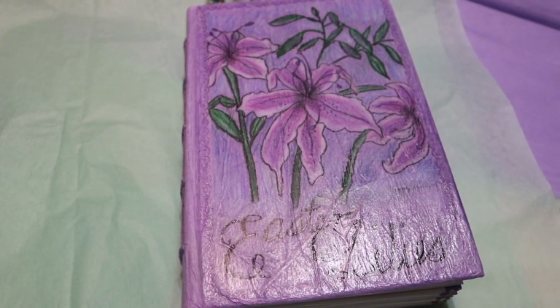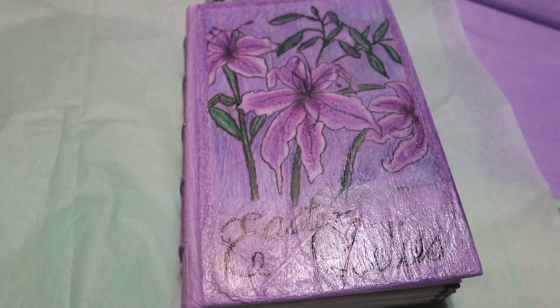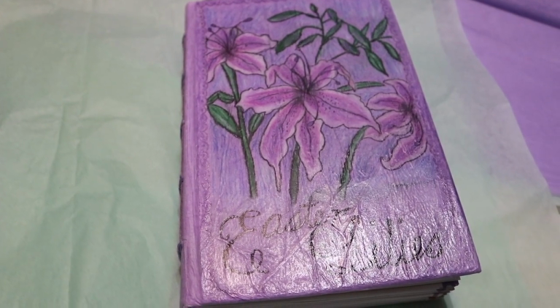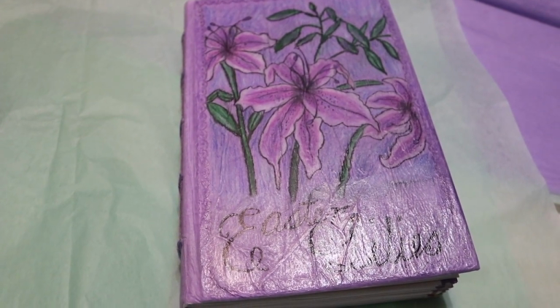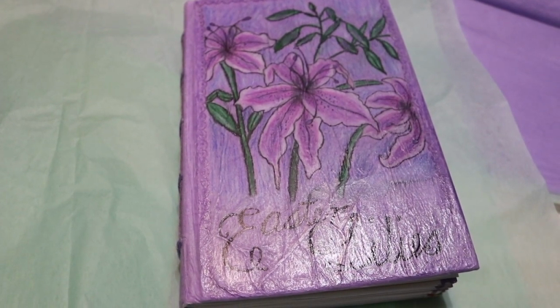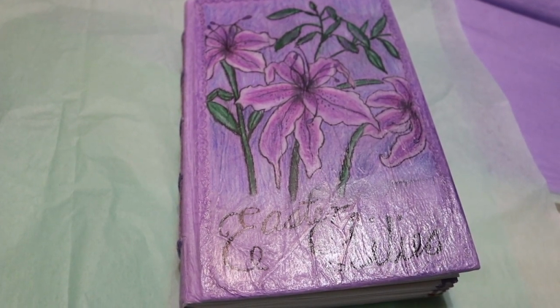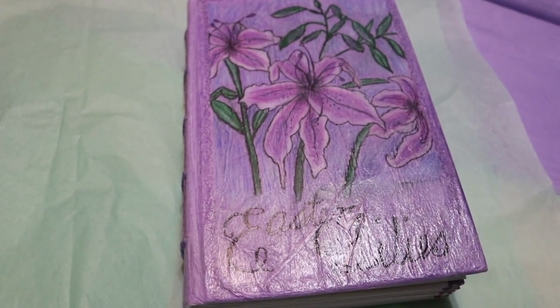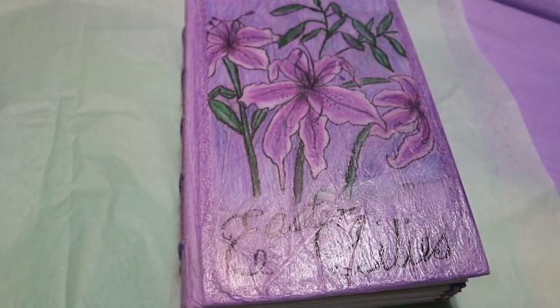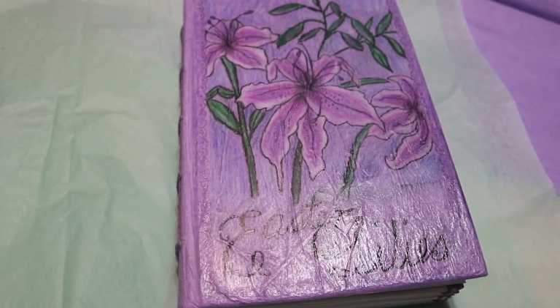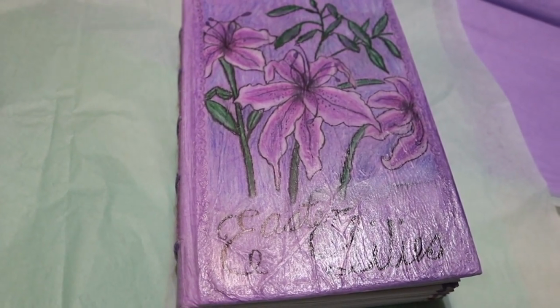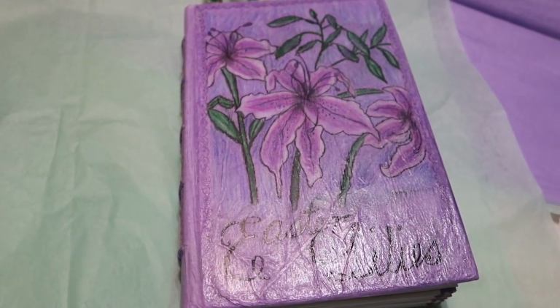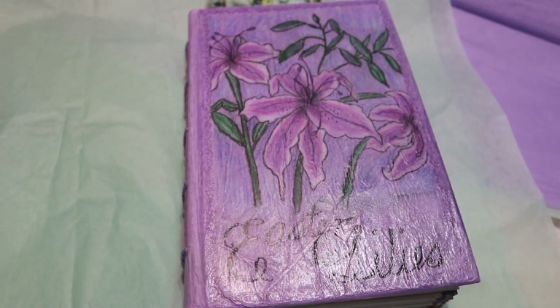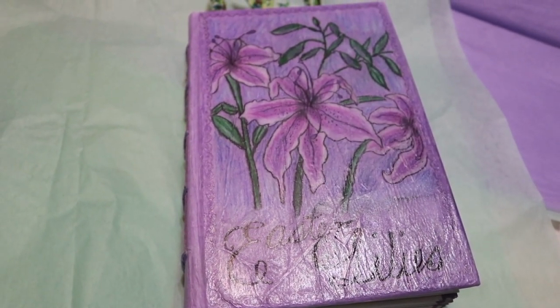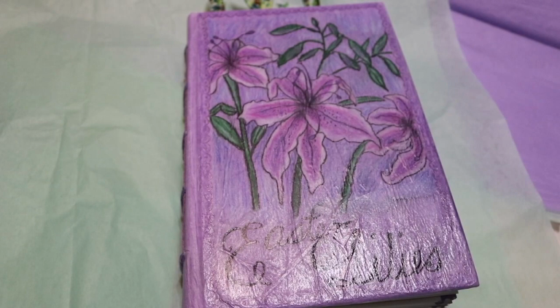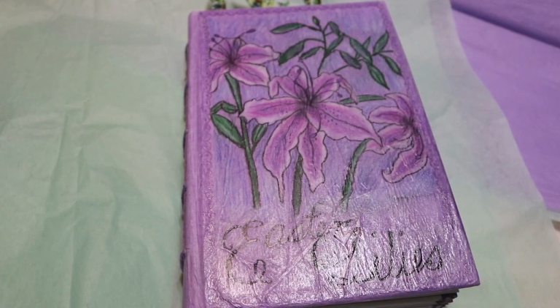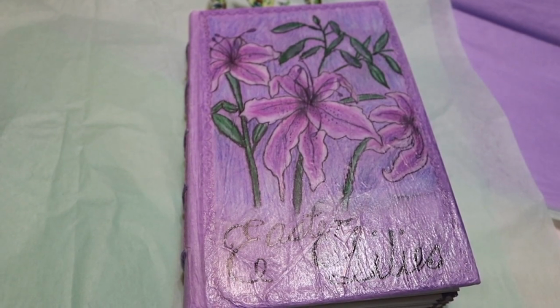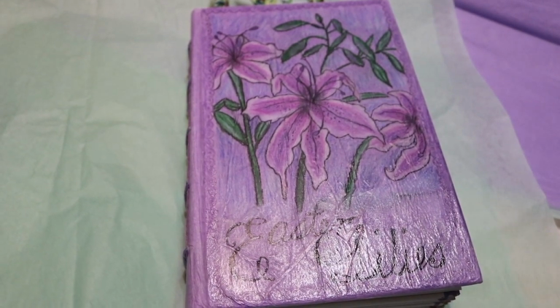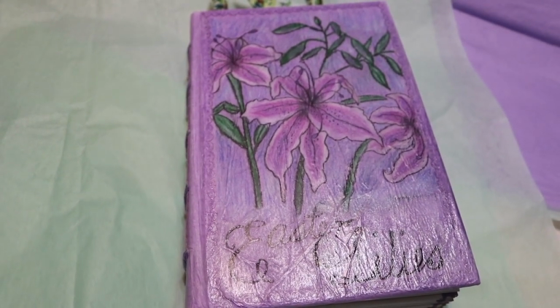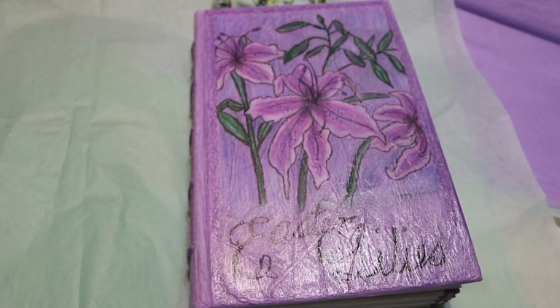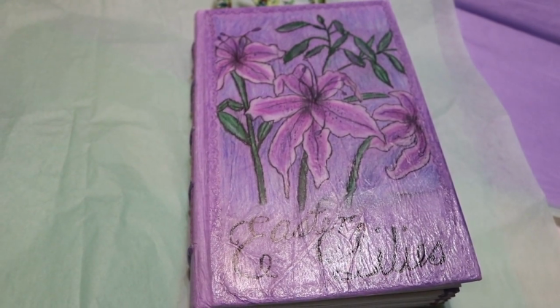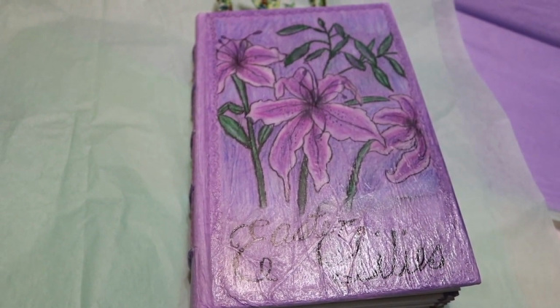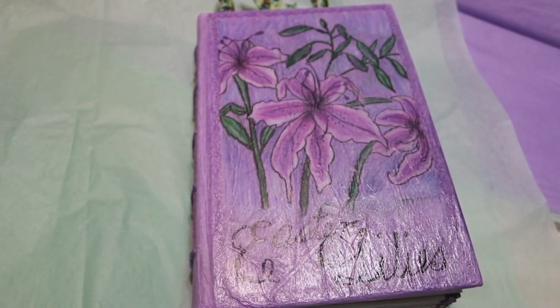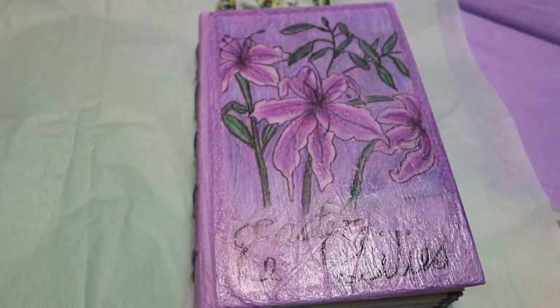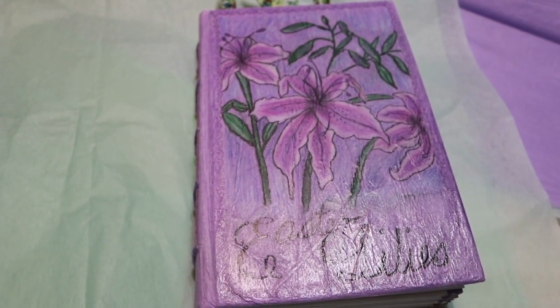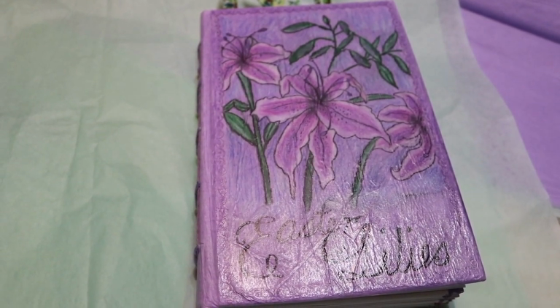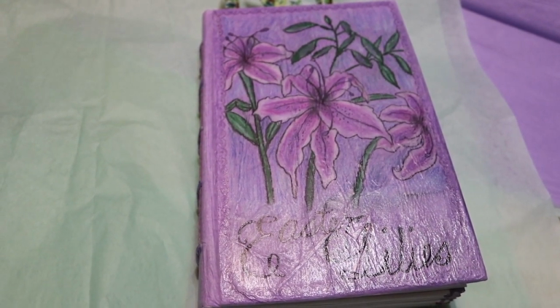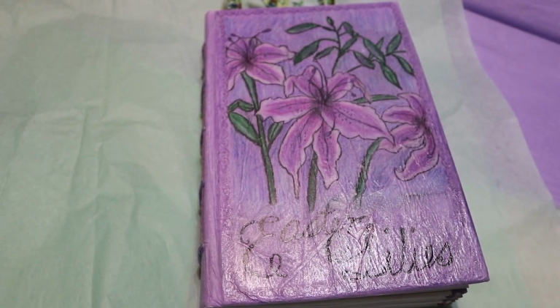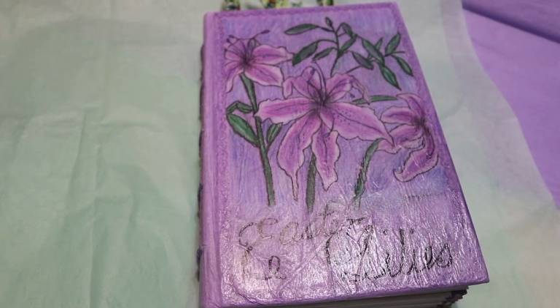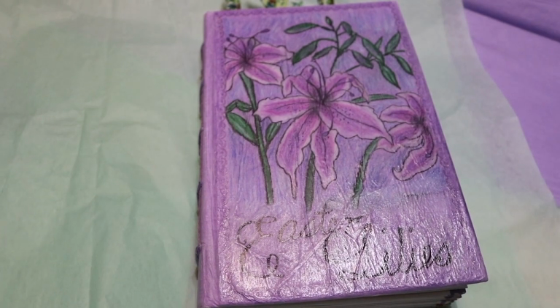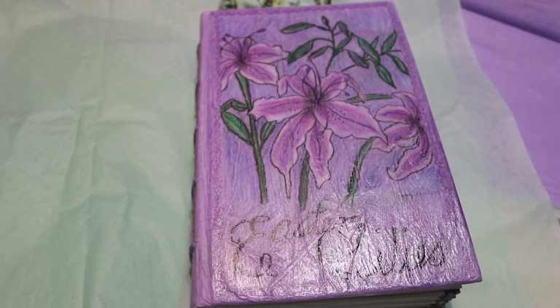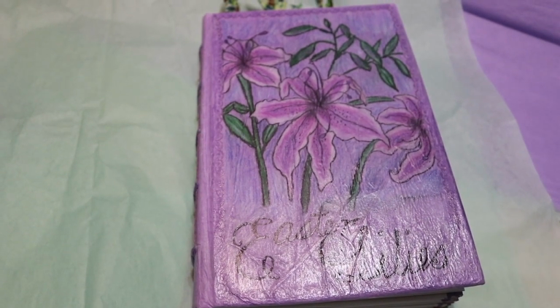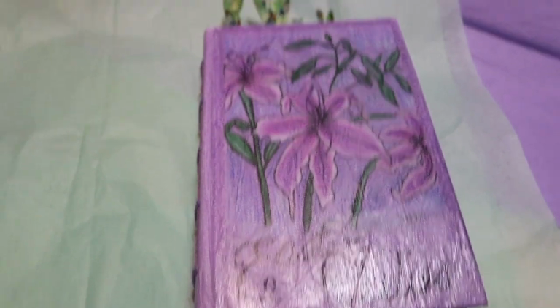Hi everybody, this is Amy from Crafty Ames Workshop, and I wanted to do a flip through of a face coloring book, you might call it.